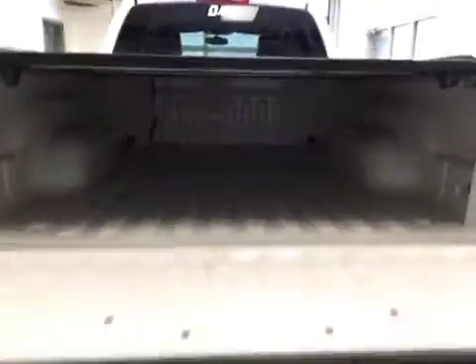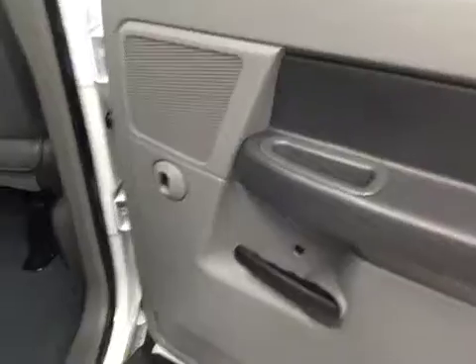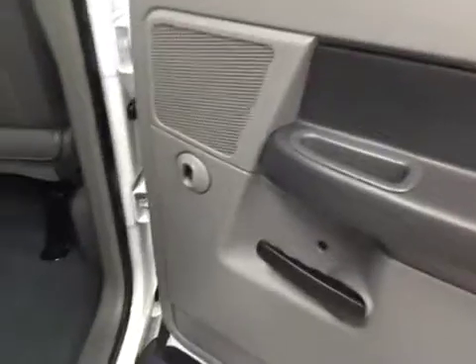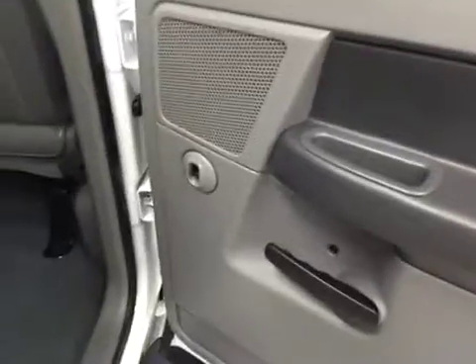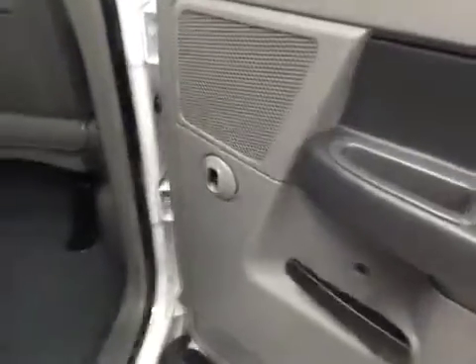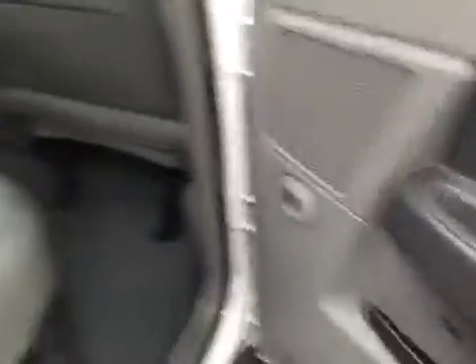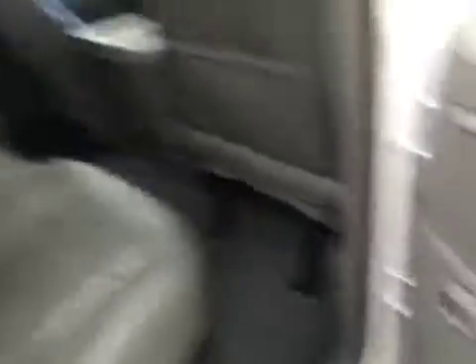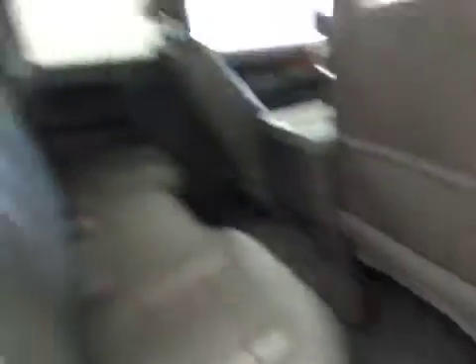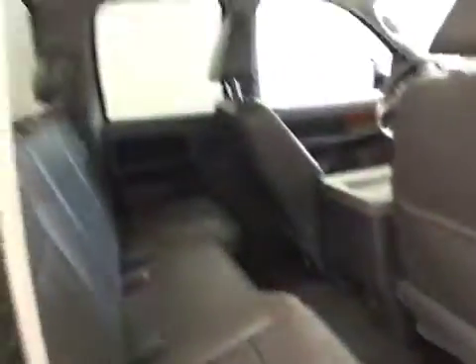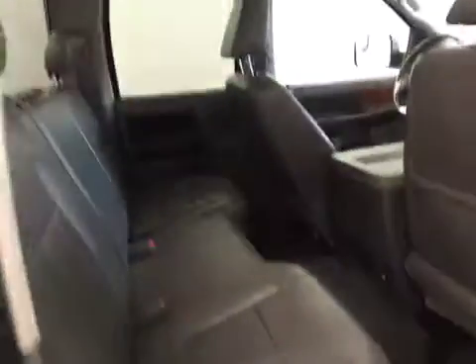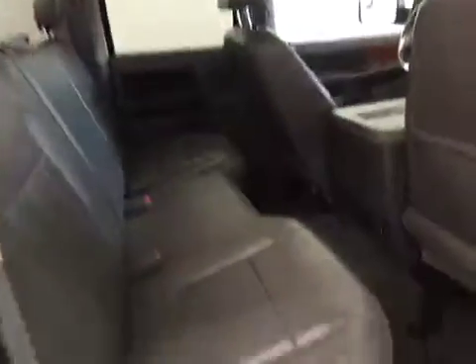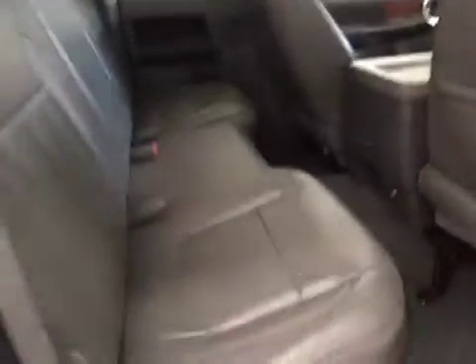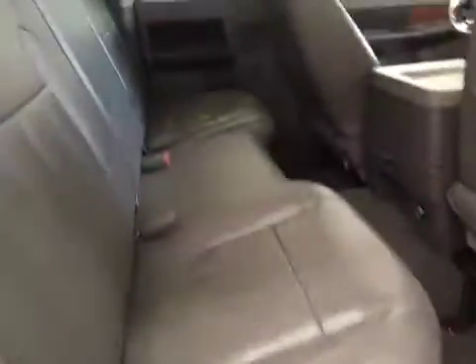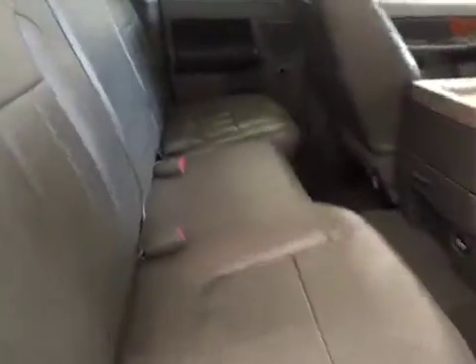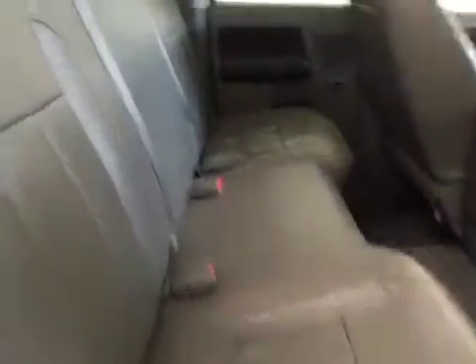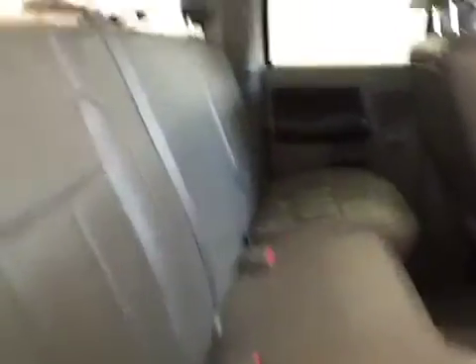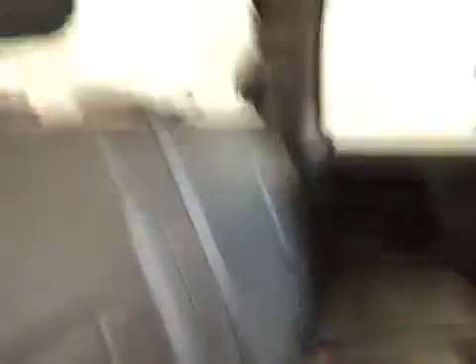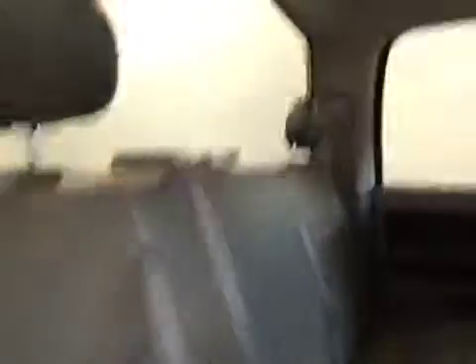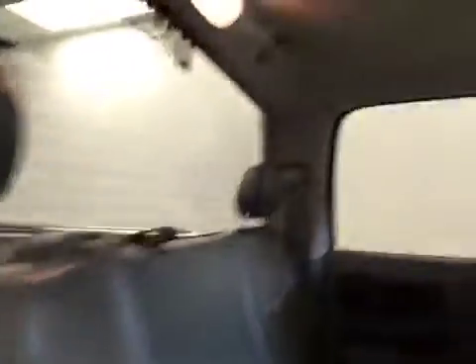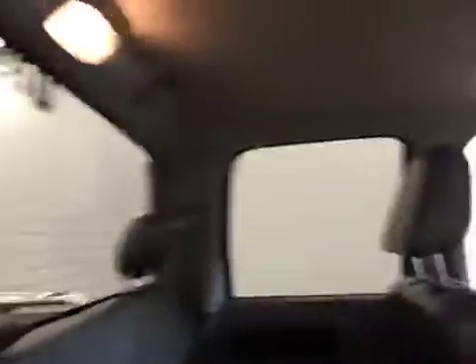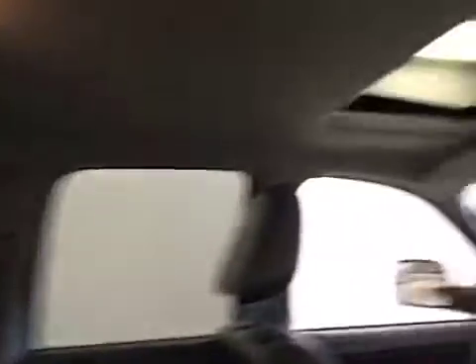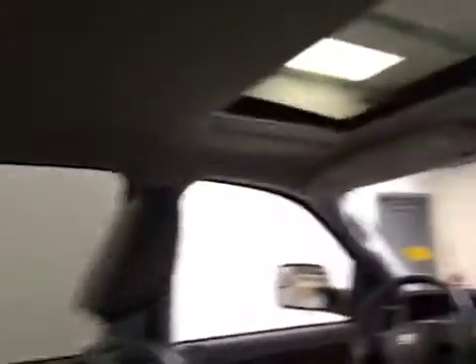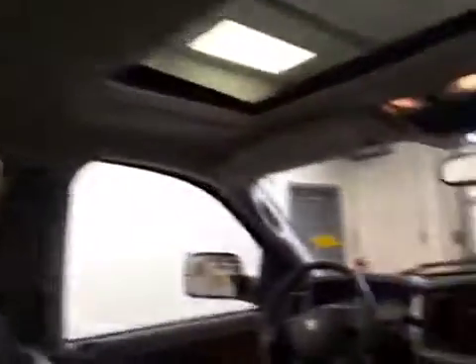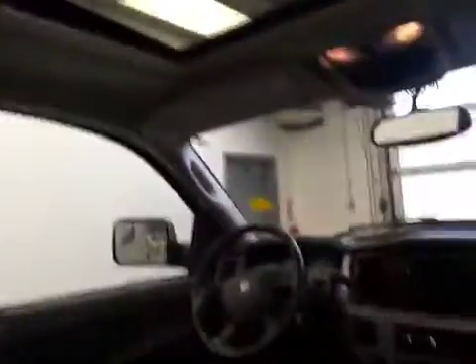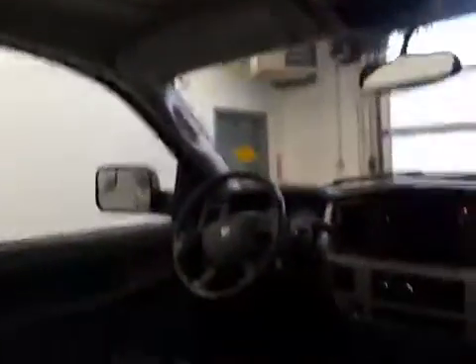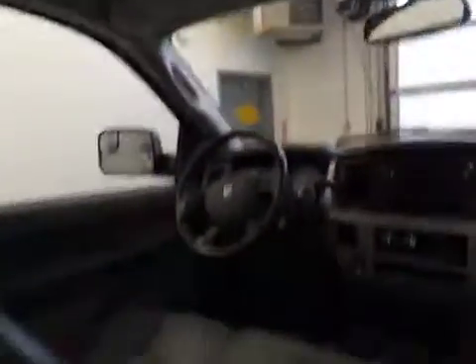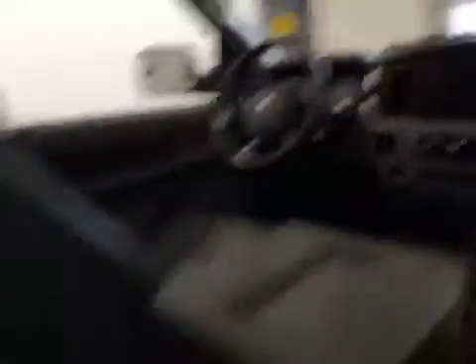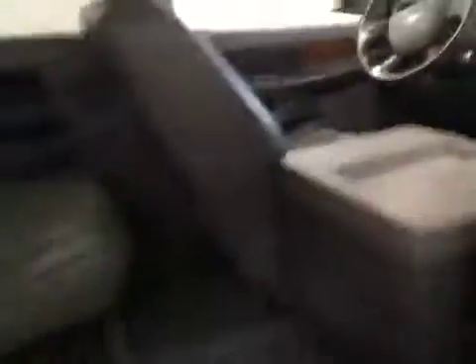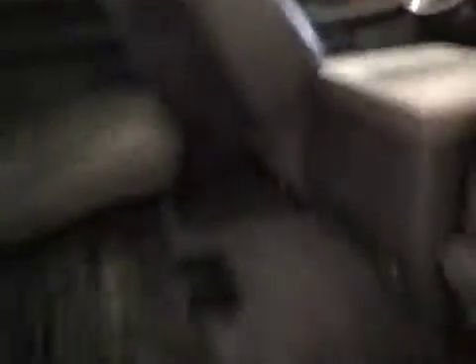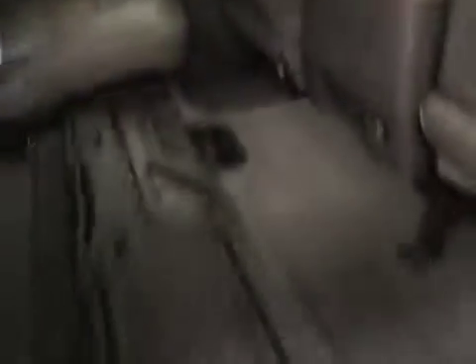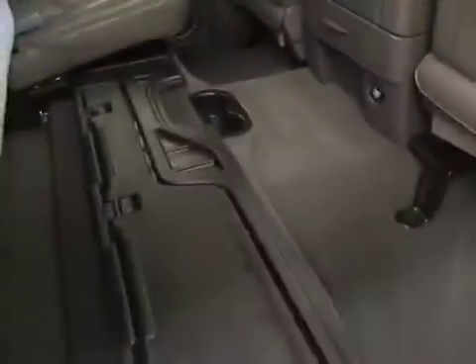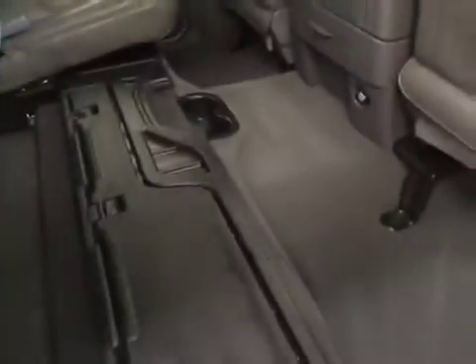Rear options include power windows, 60-40 split bench seats, and you can fold the seats up for more cargo space.